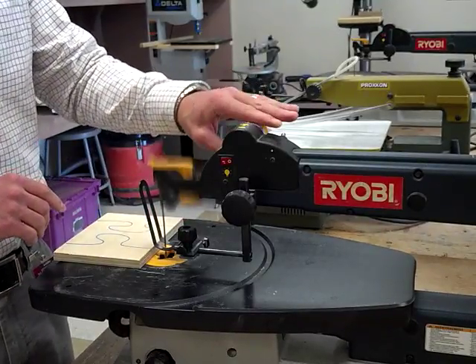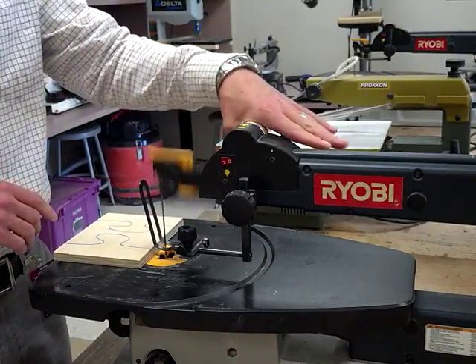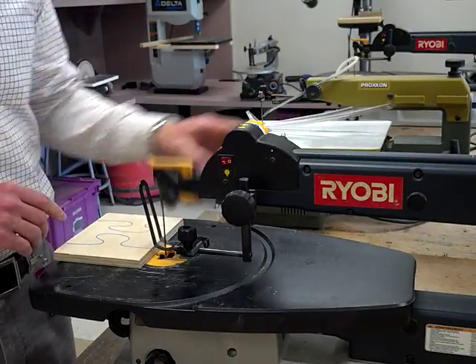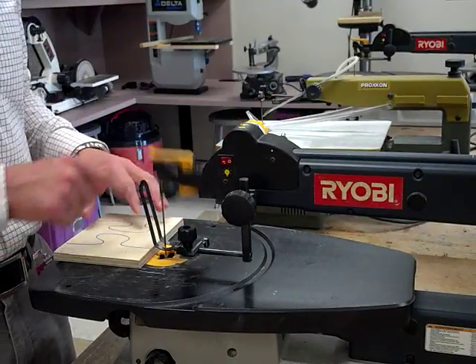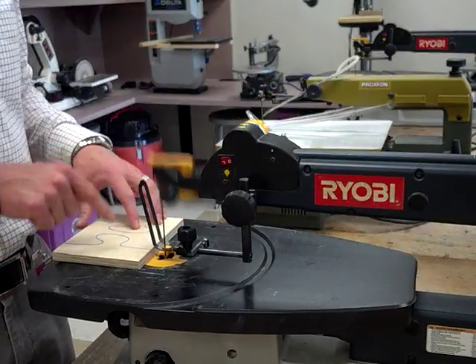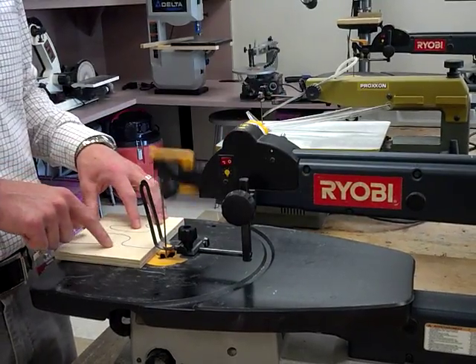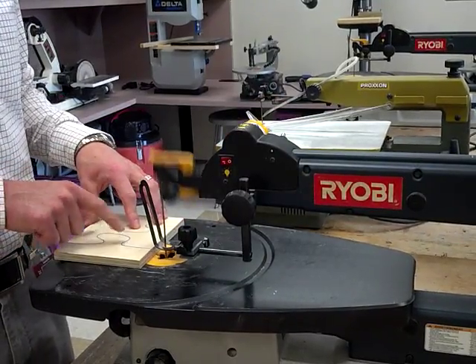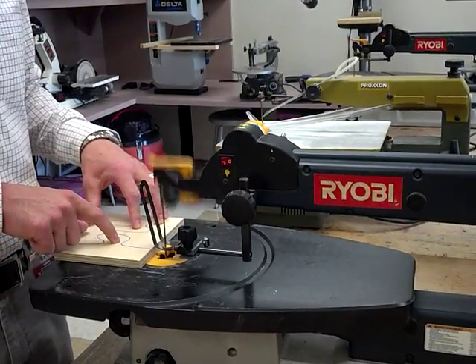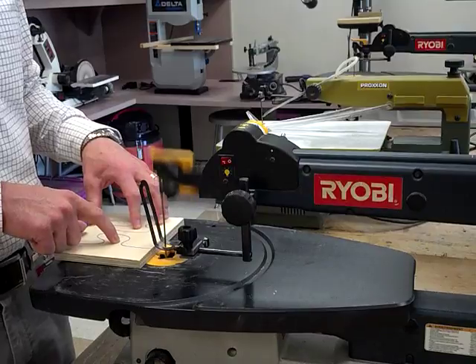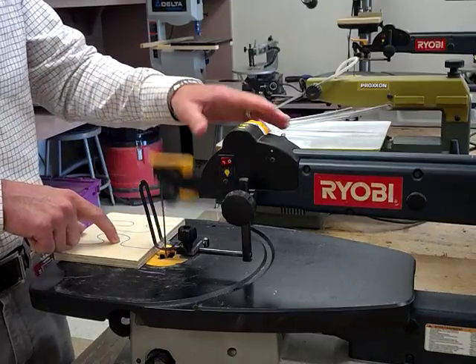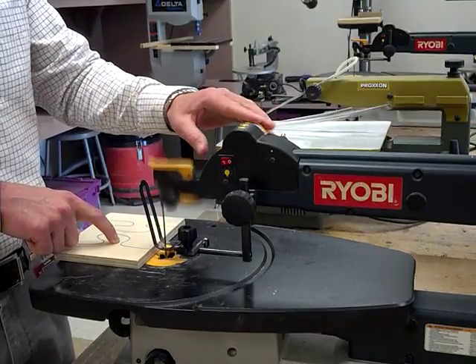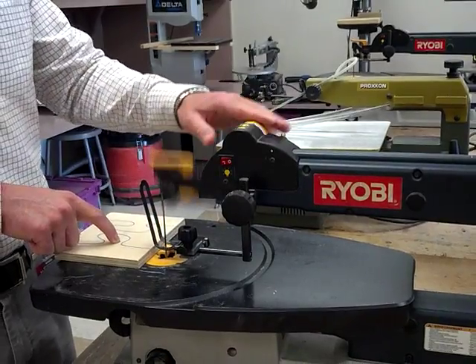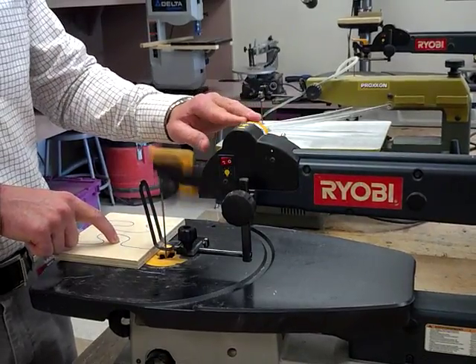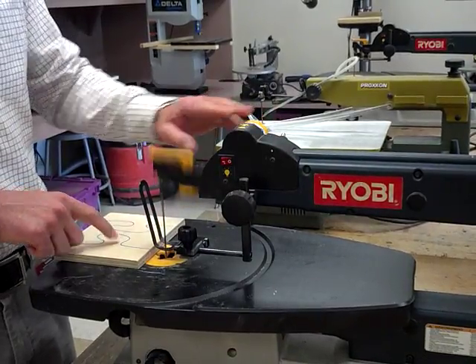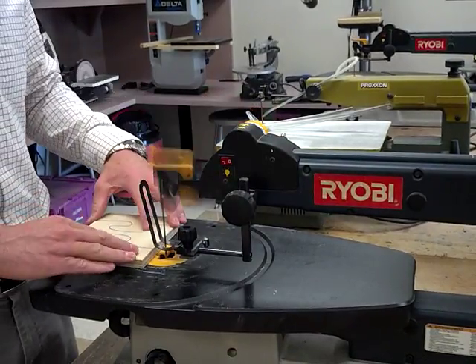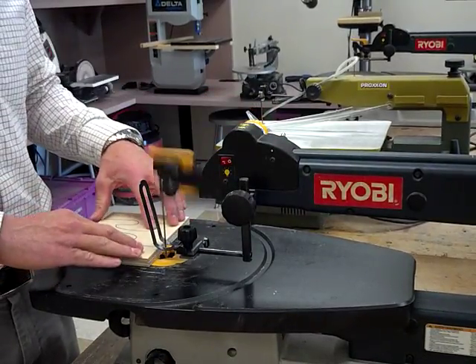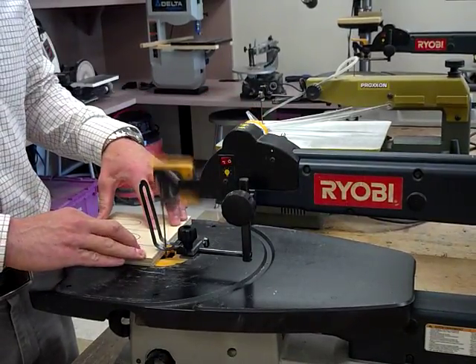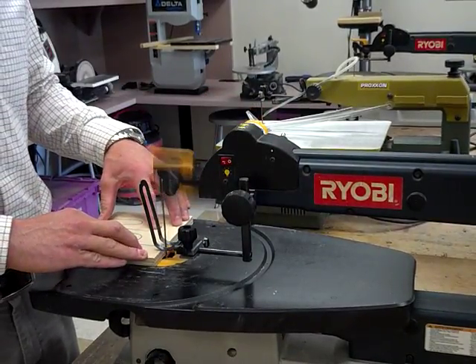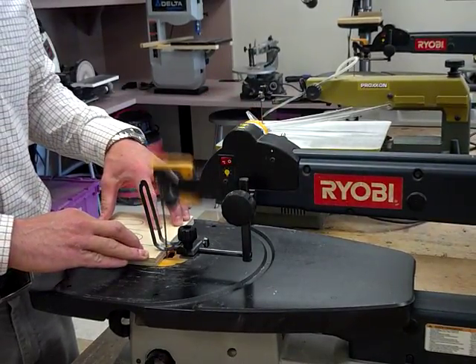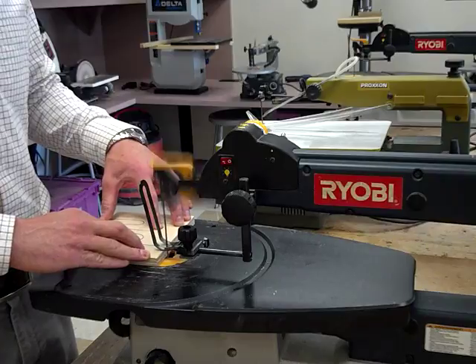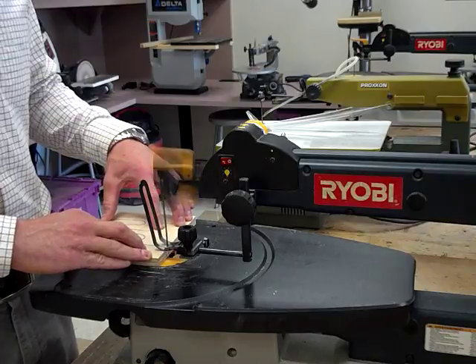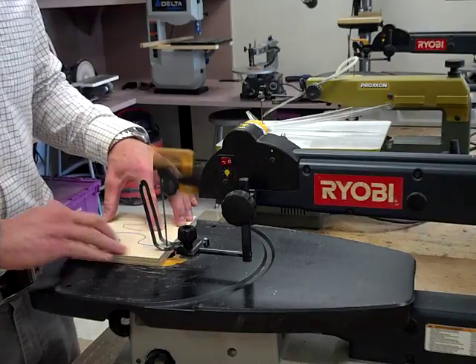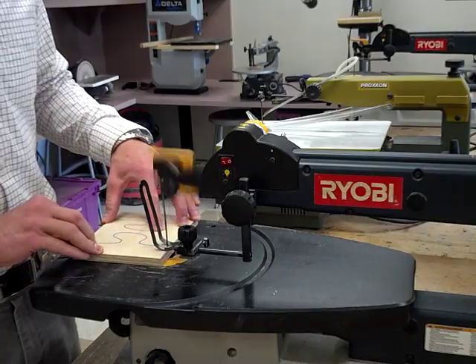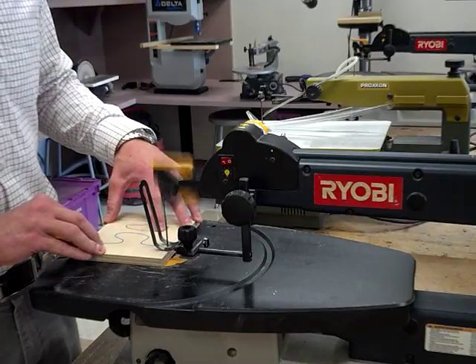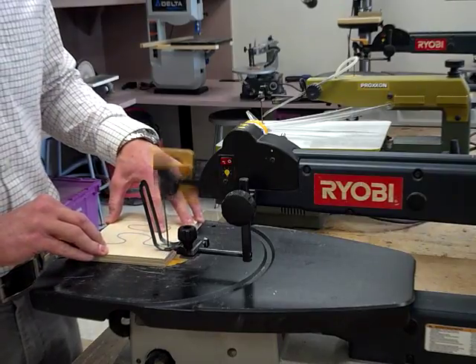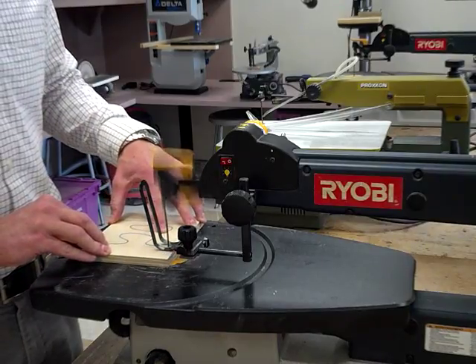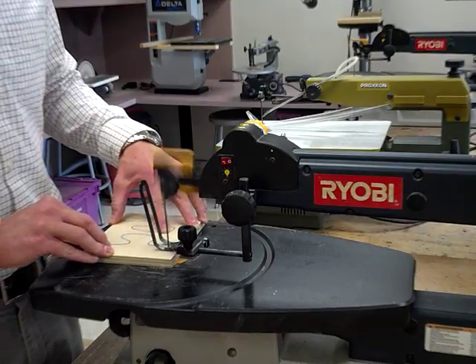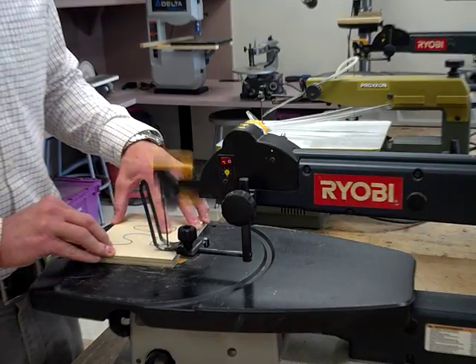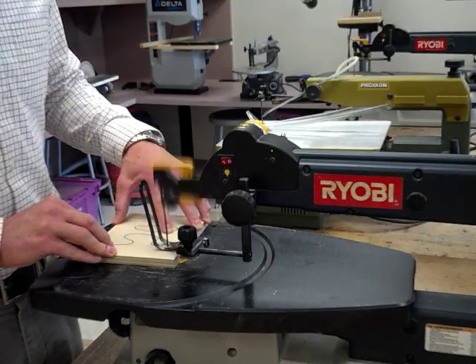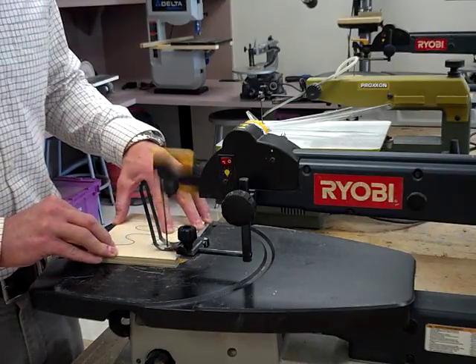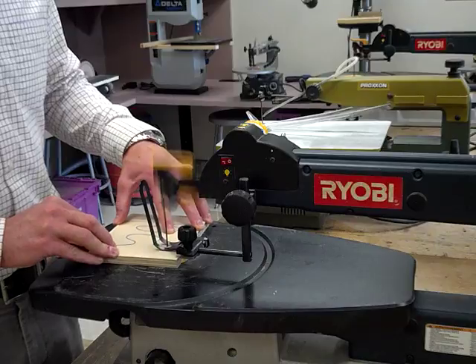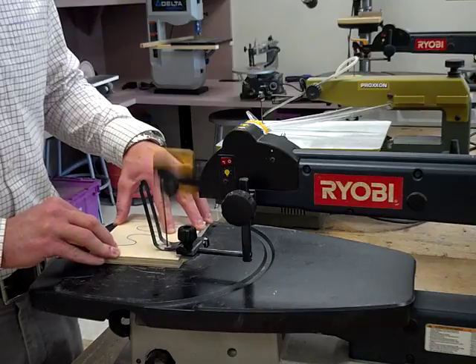If you go too slow, the blade can't keep up with what you're trying to do and you'll just break the blade. So I'm going to leave it at a thousand. Do the best I can to stay on my line.